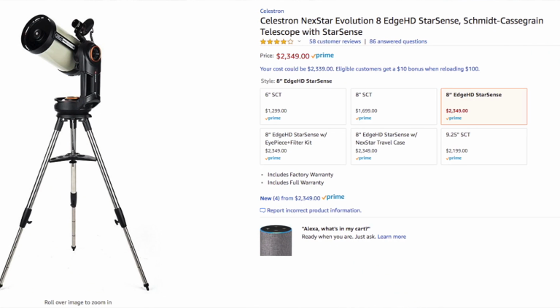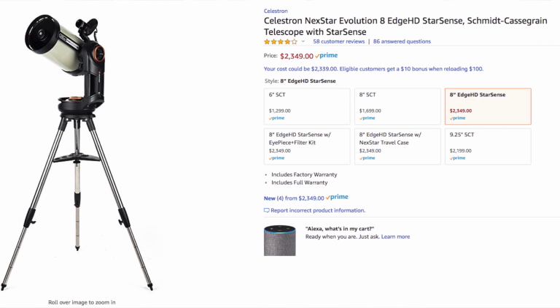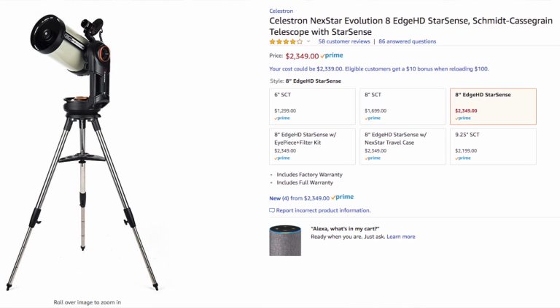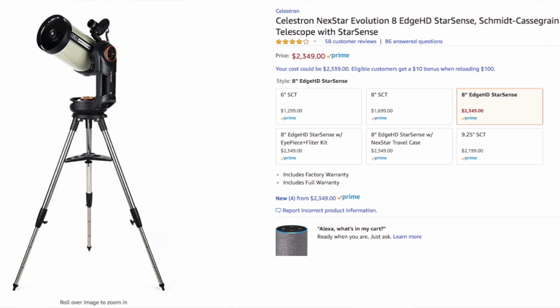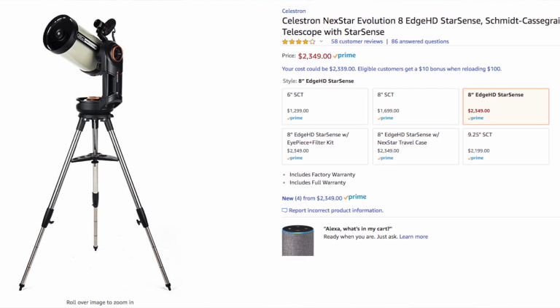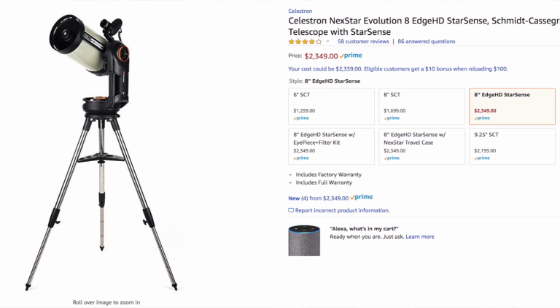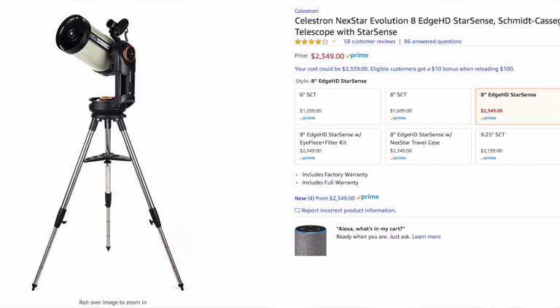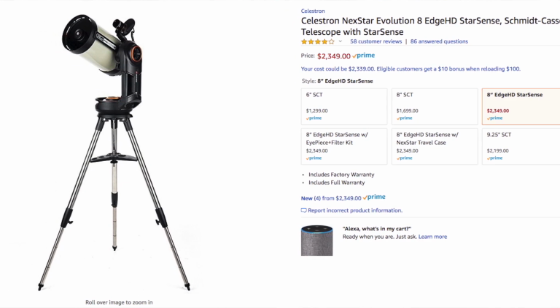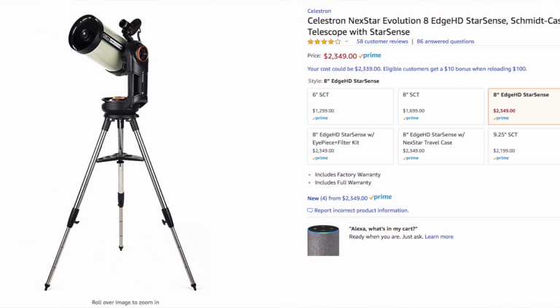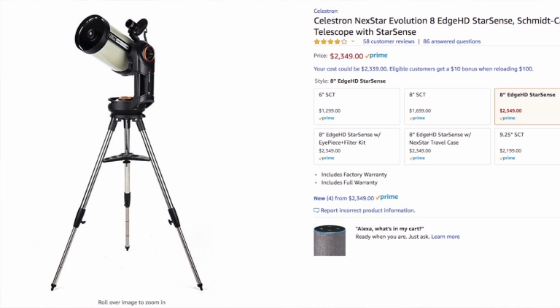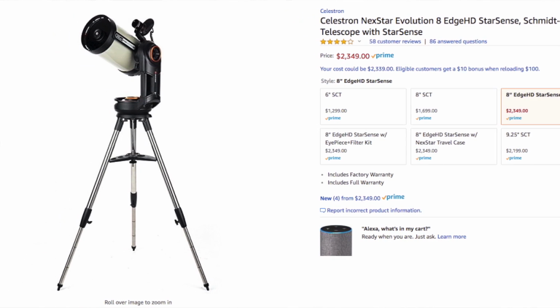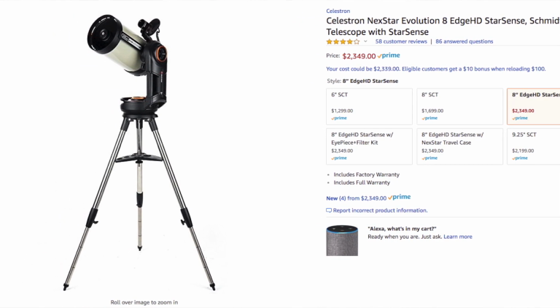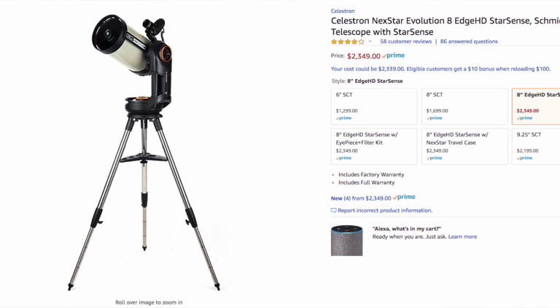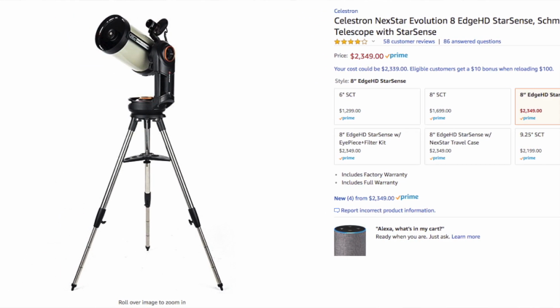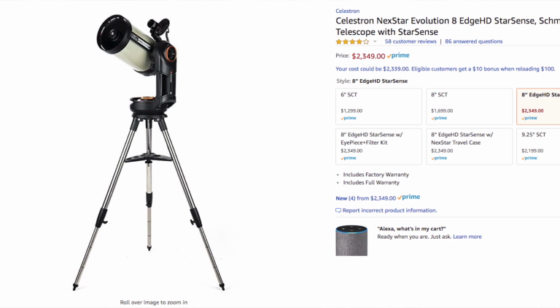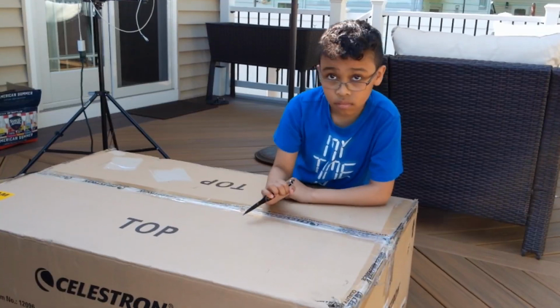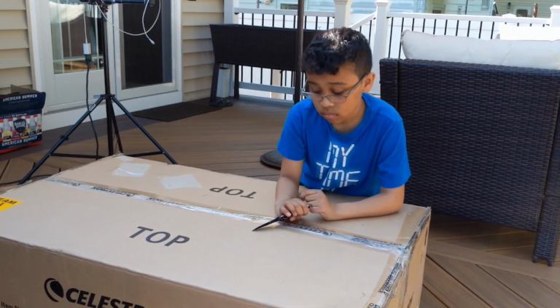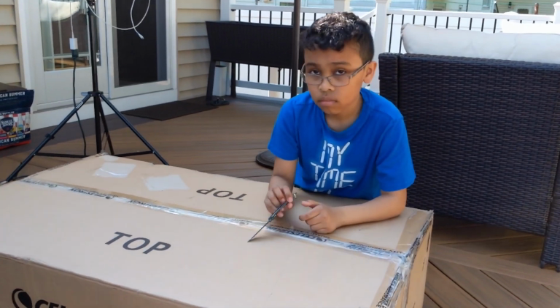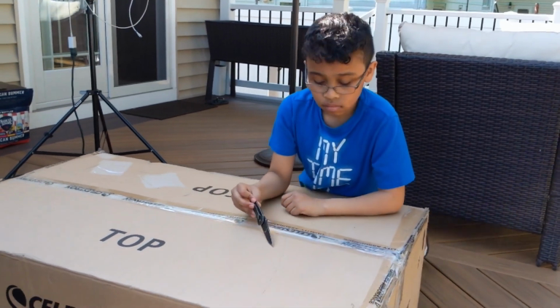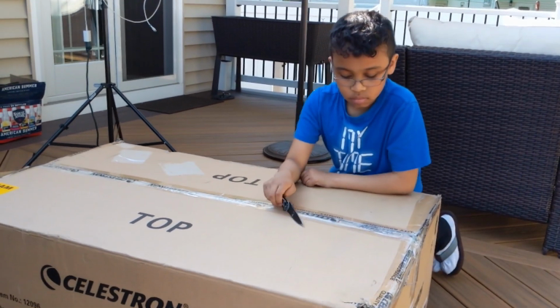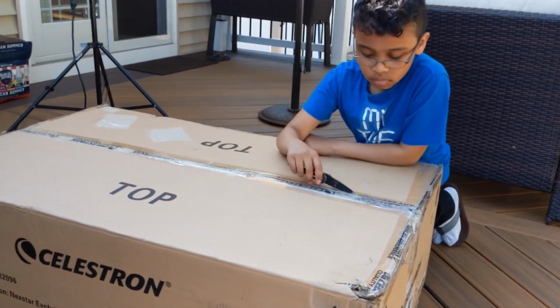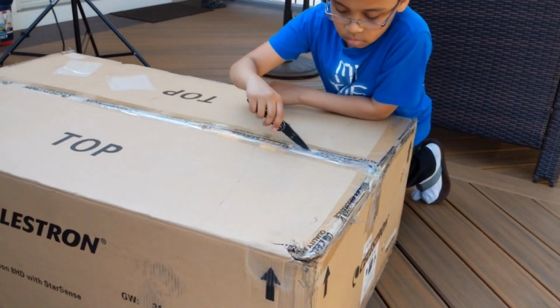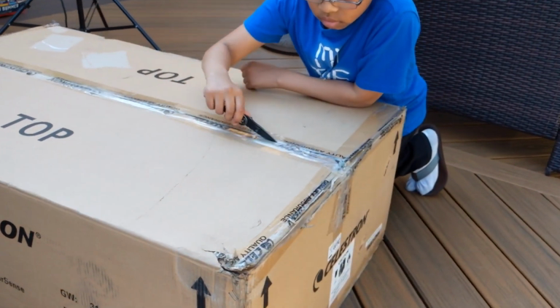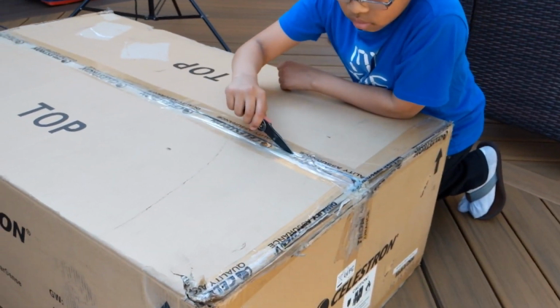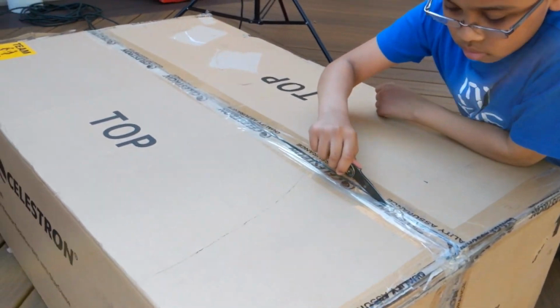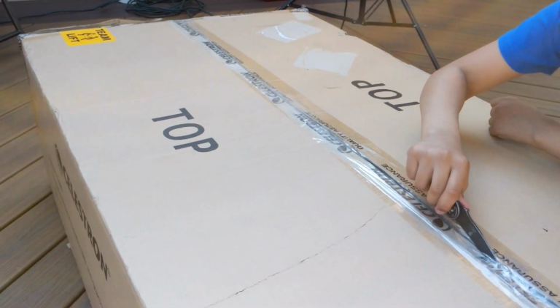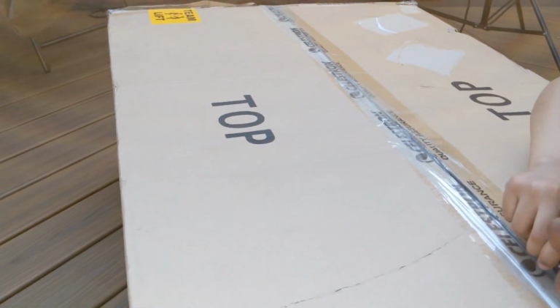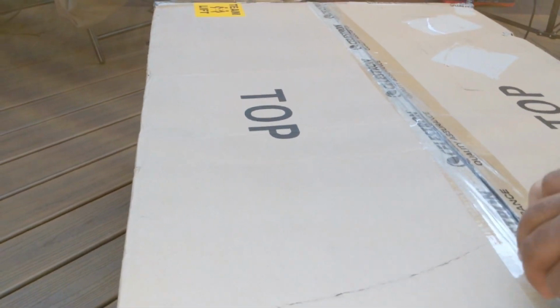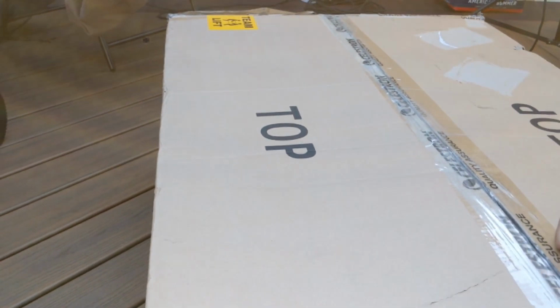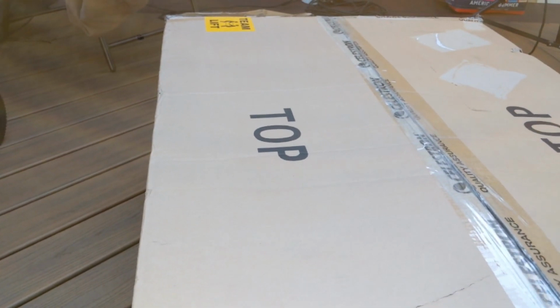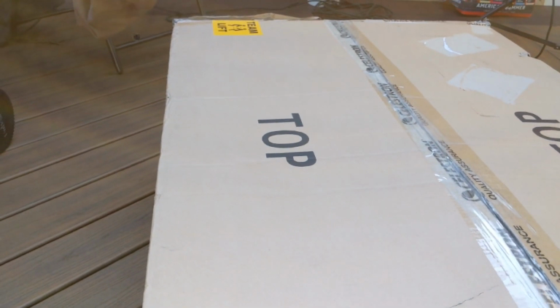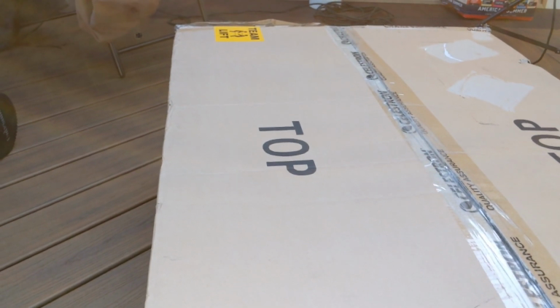We picked up this telescope at the Northeast Astronomy Forum, the largest telescope show and astronomy equipment fair in the United States. It's held at Rockville Community College in Suffern, New York.